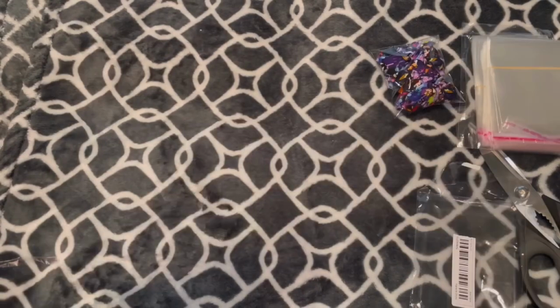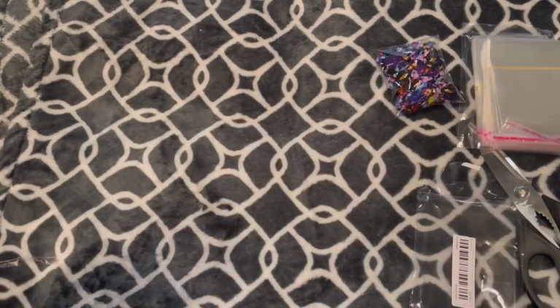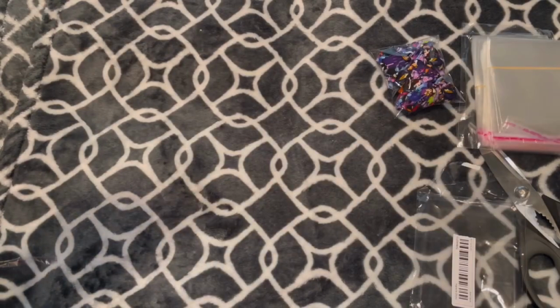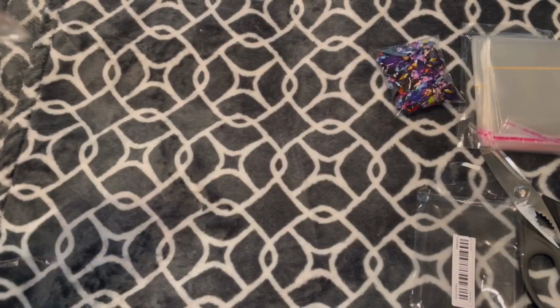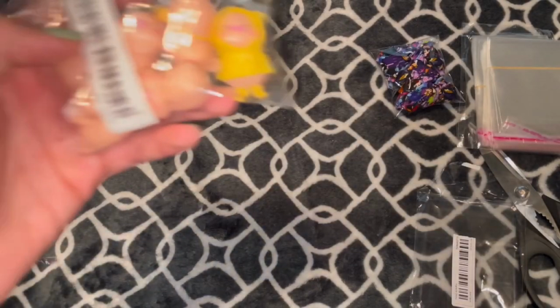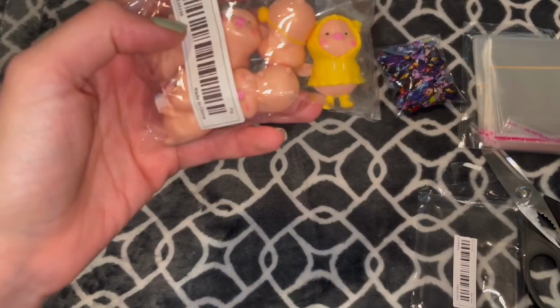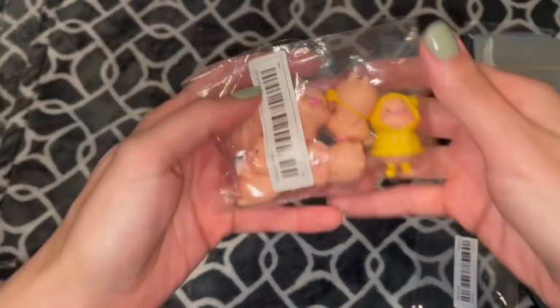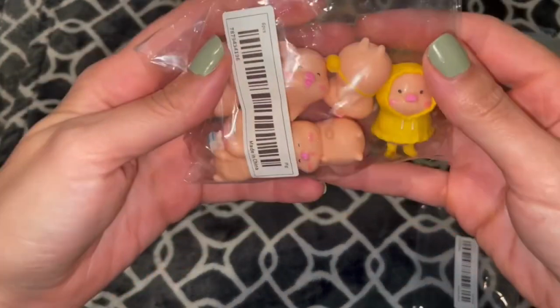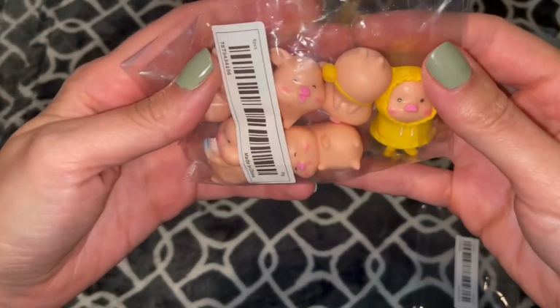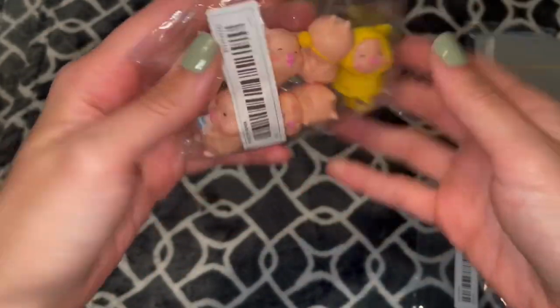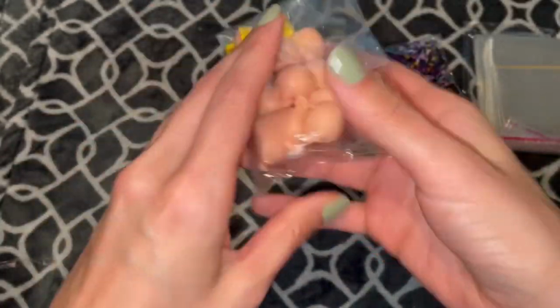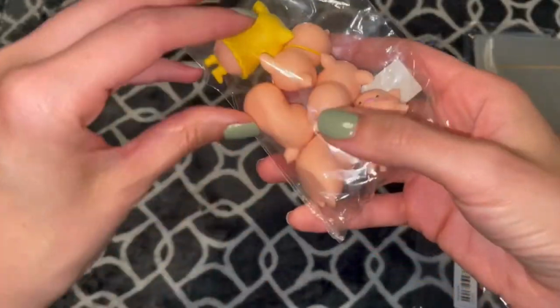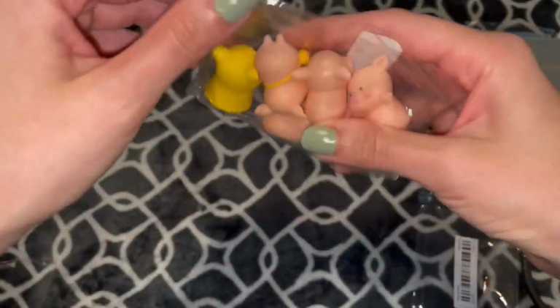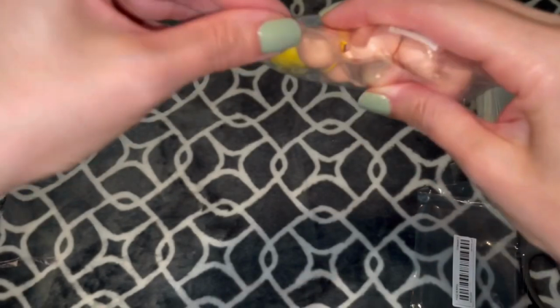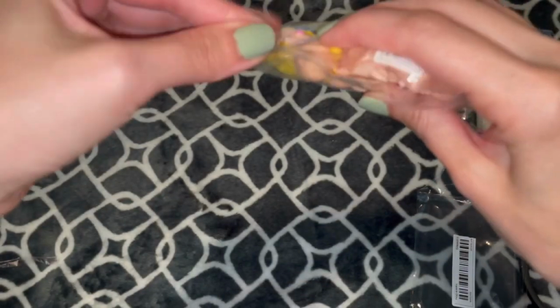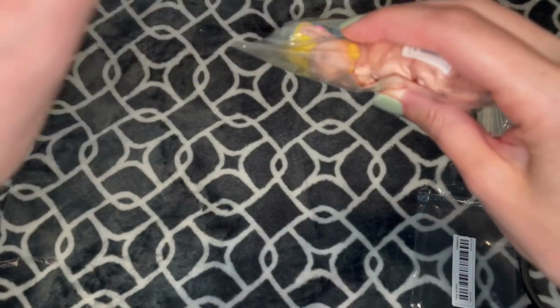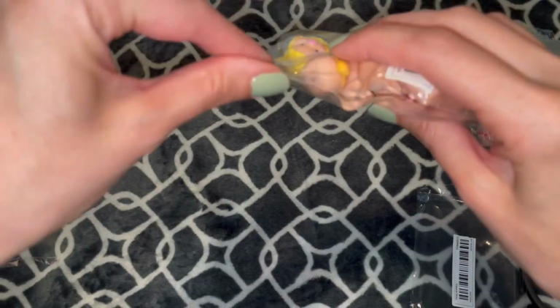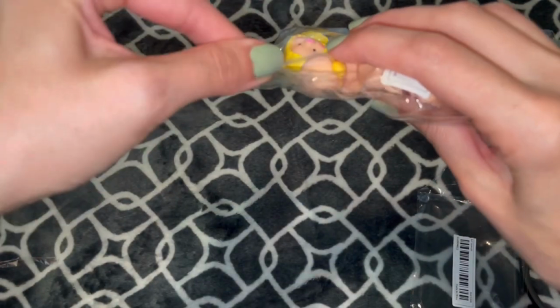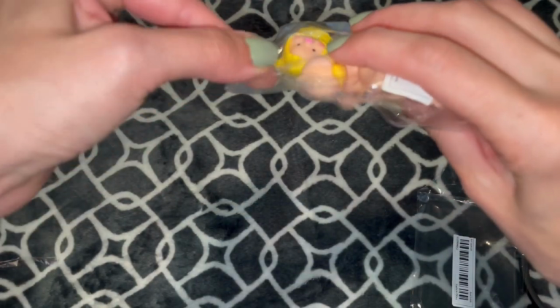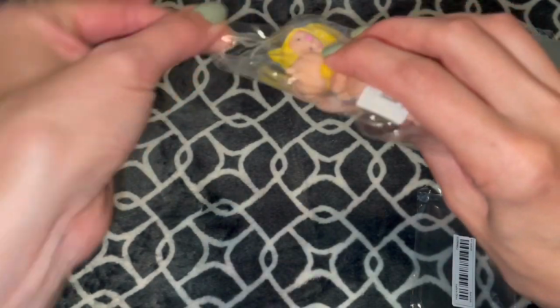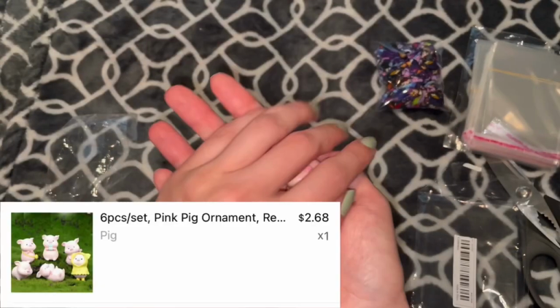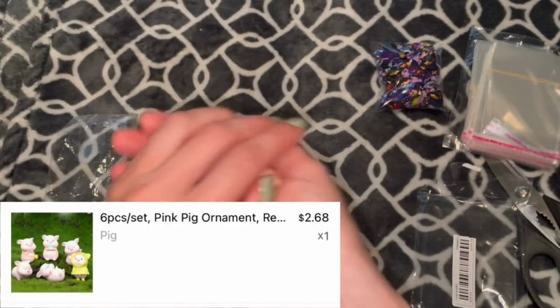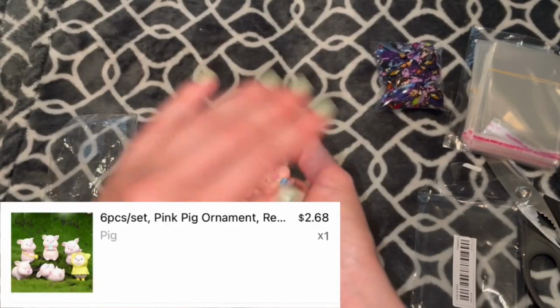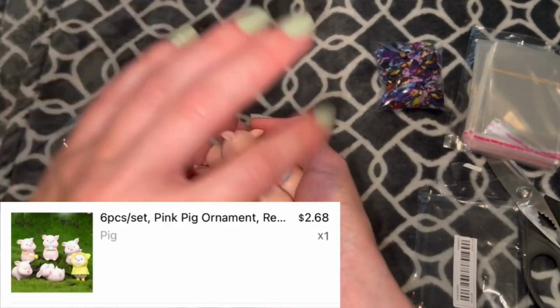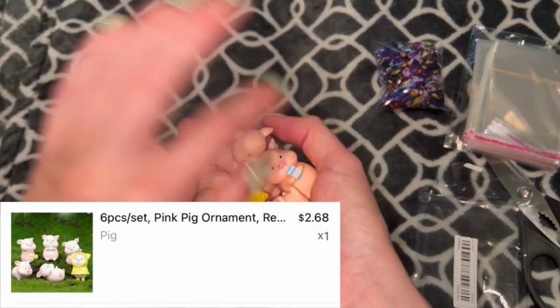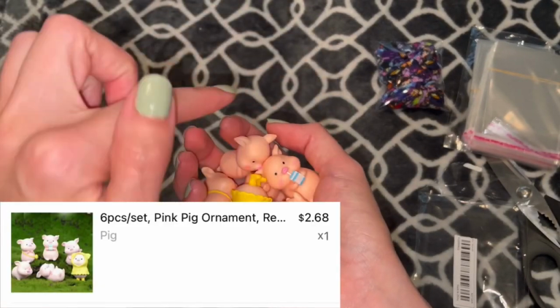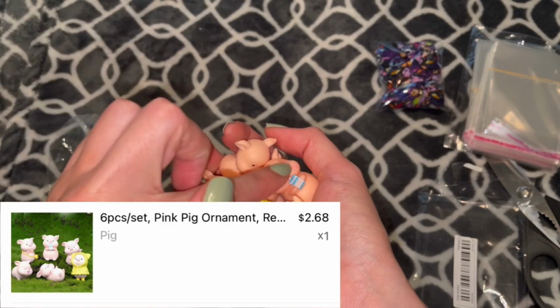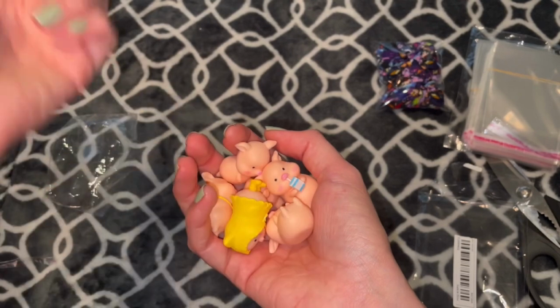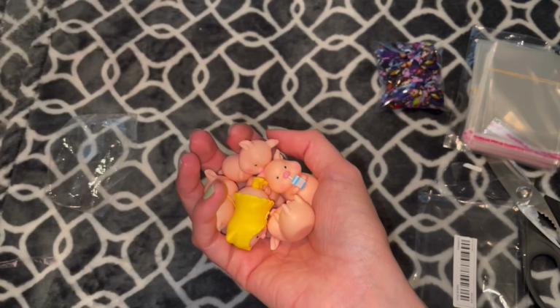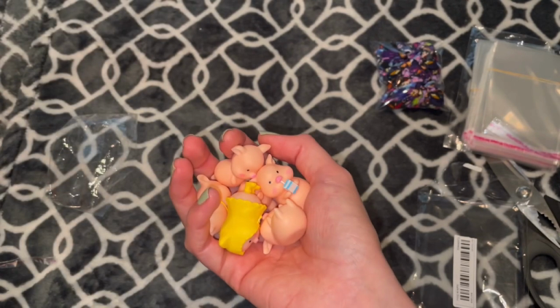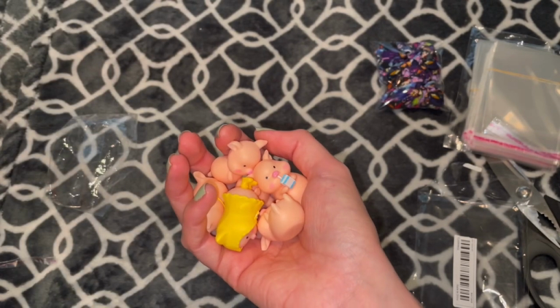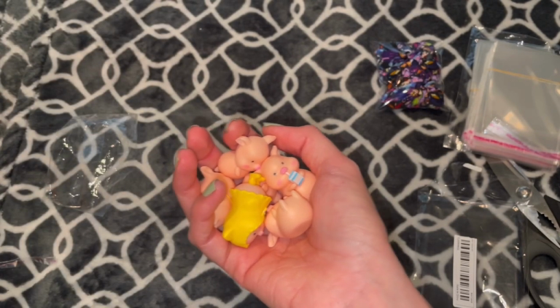The last item is super random — they are just figurines of pigs and I couldn't pass this up. It was just too adorable. Before I show these off, I did get a second grouping of these, which is in the next package that we'll look at.